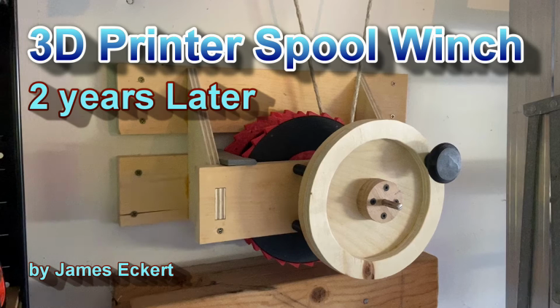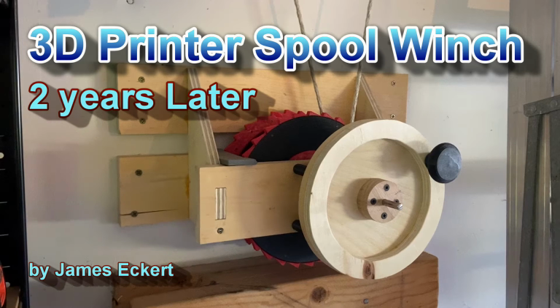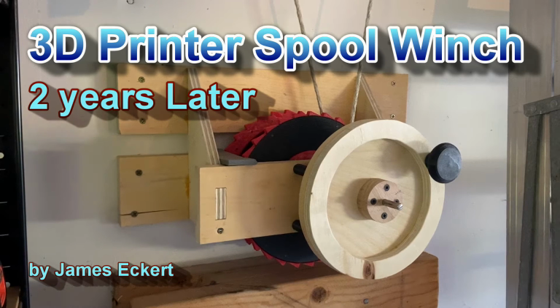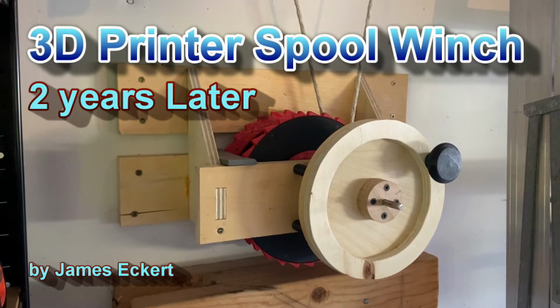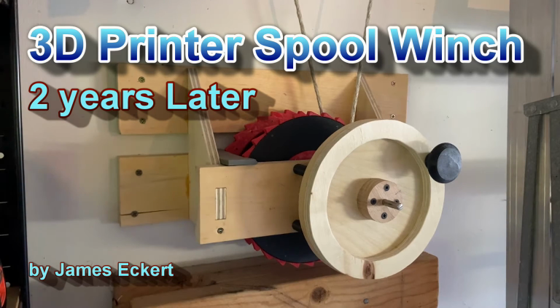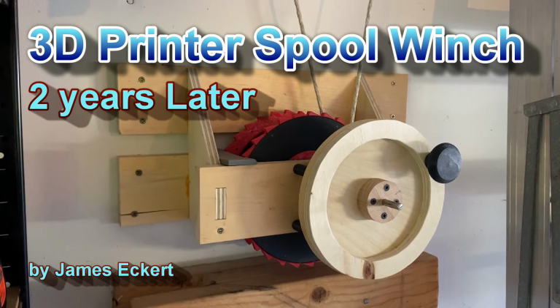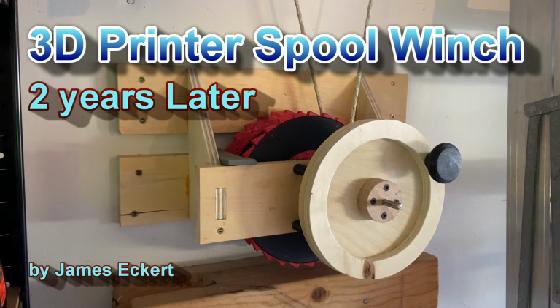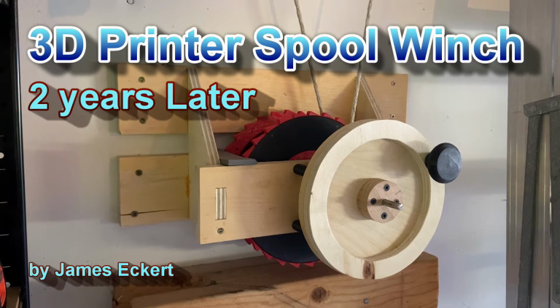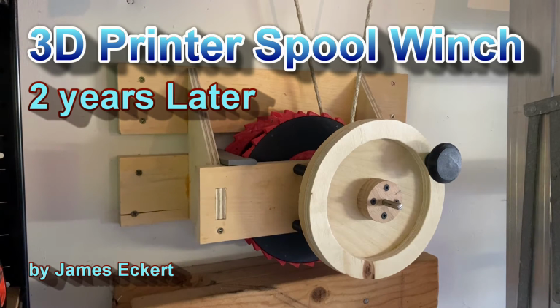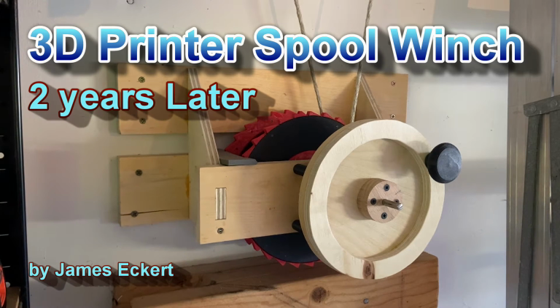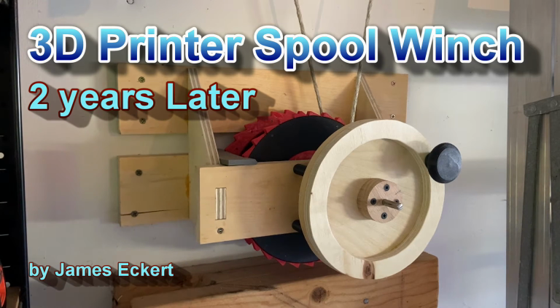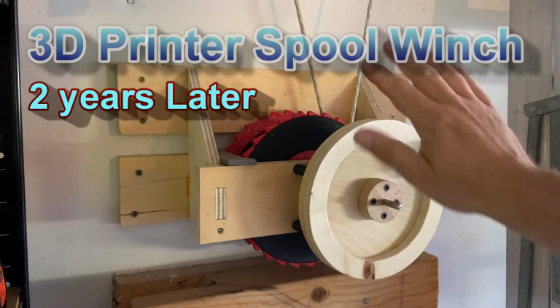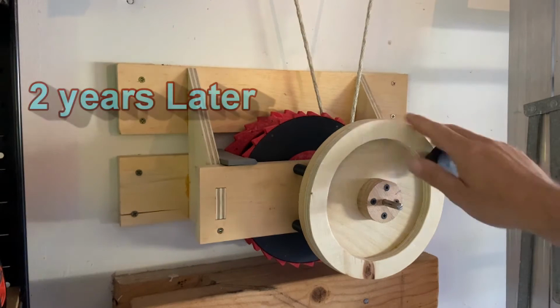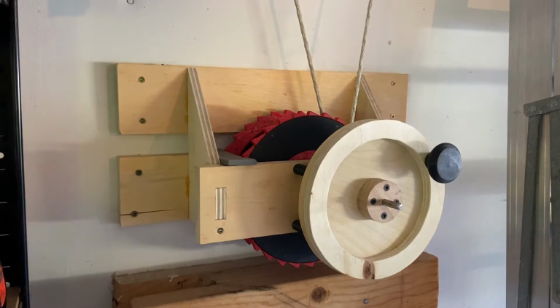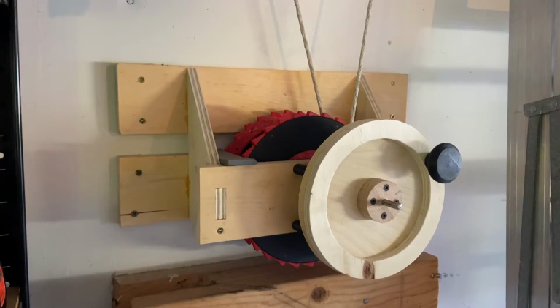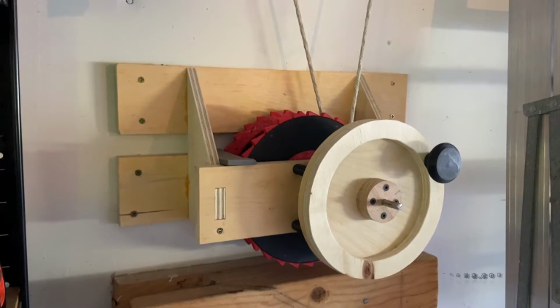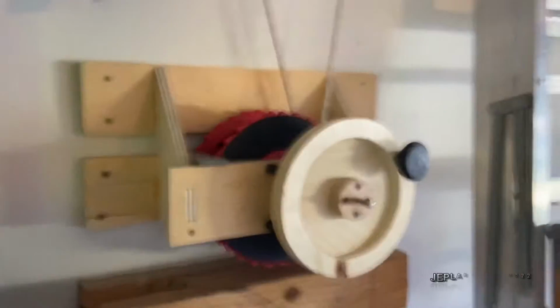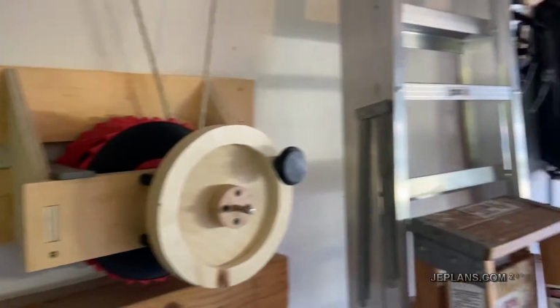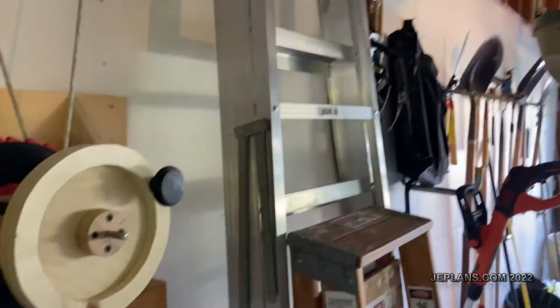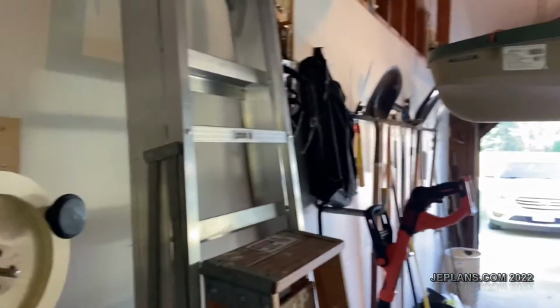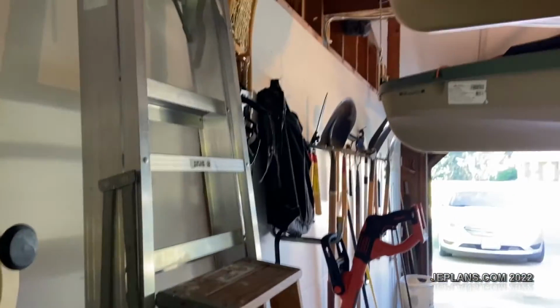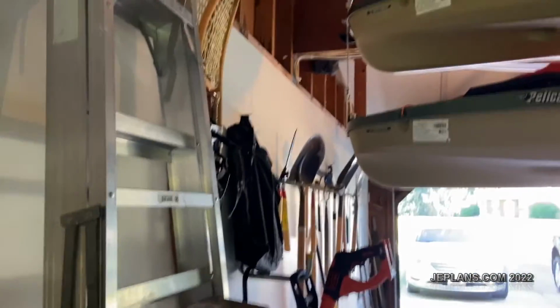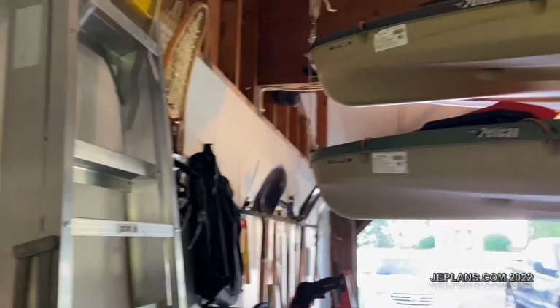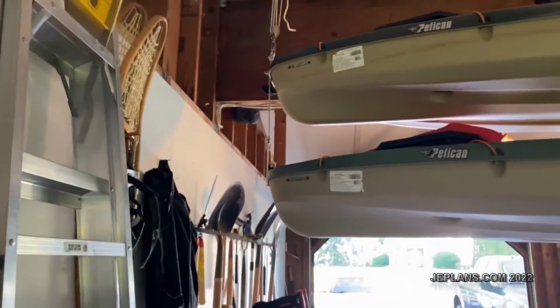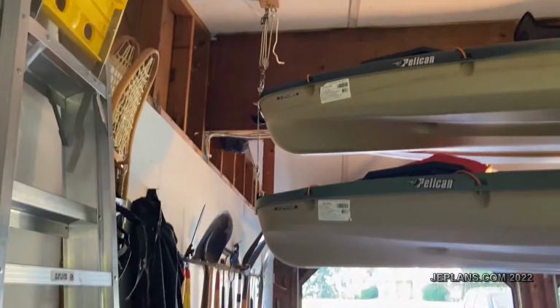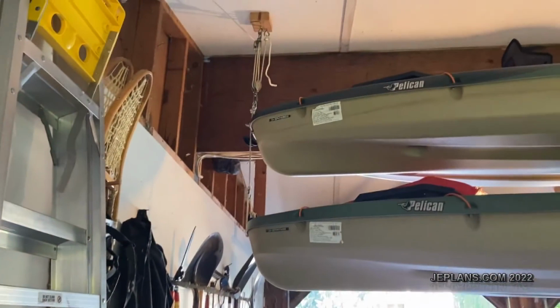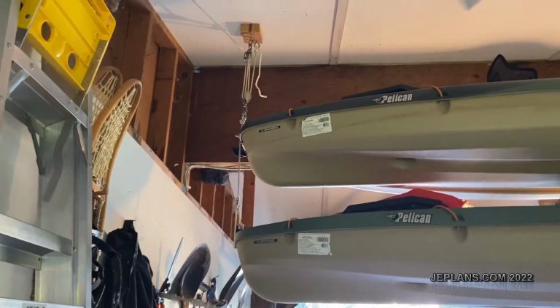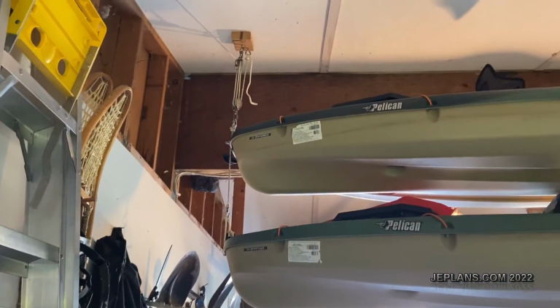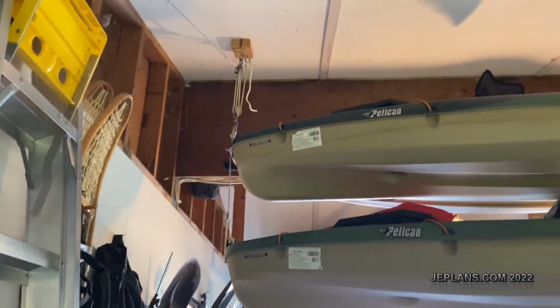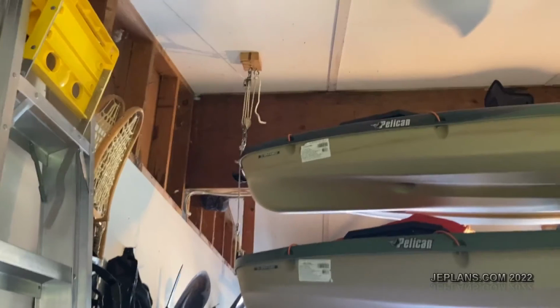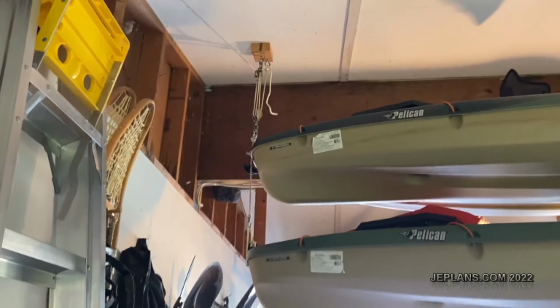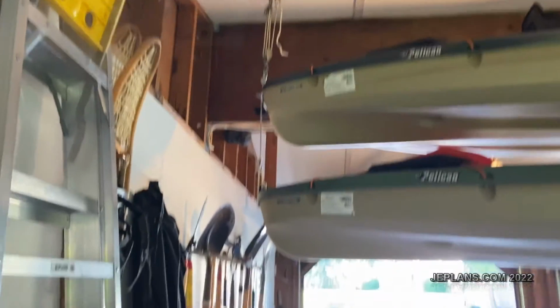A while back, someone had asked where my winch was going for my kayaks. The kayaks are up on the wall, up on the ceiling, with a pulley system.